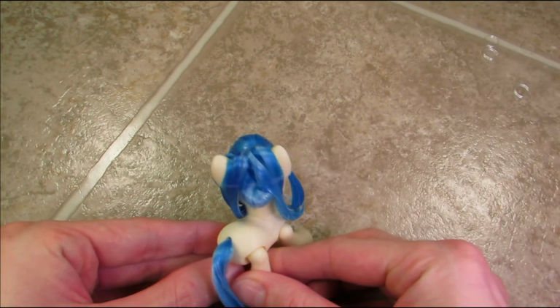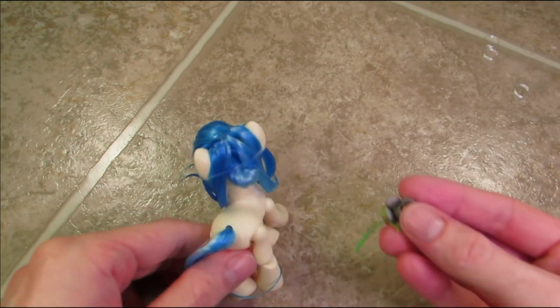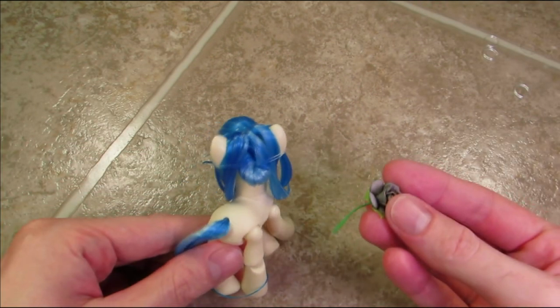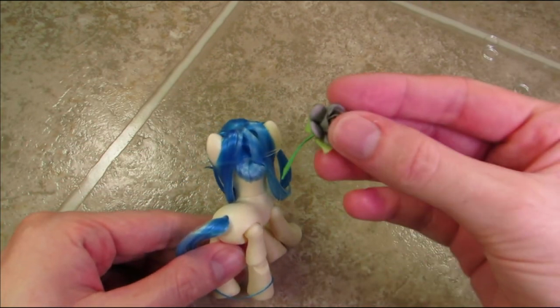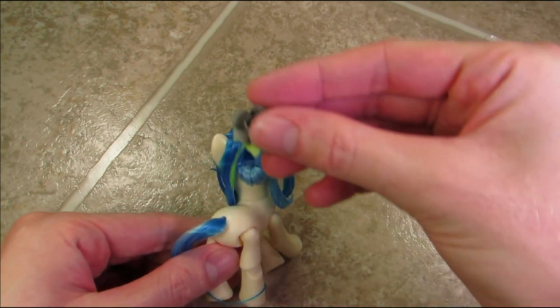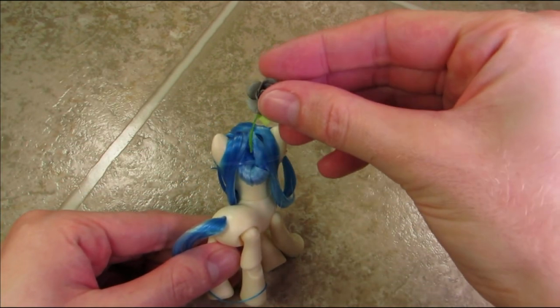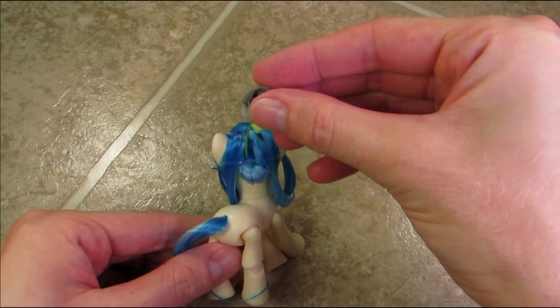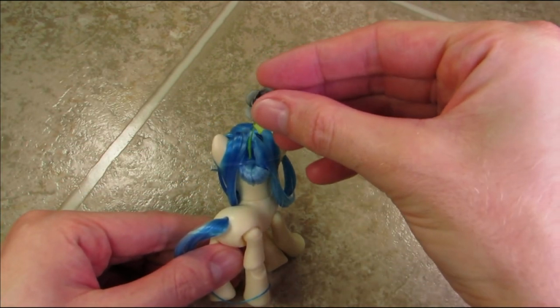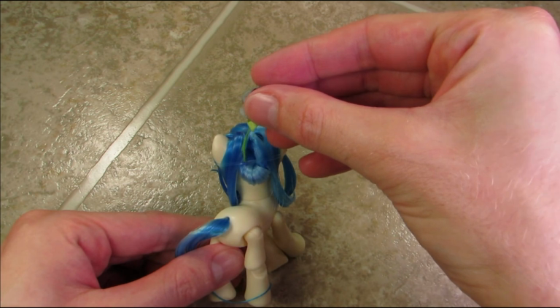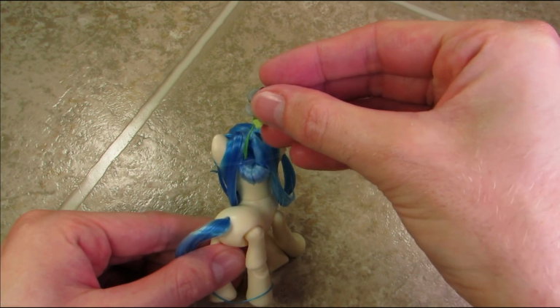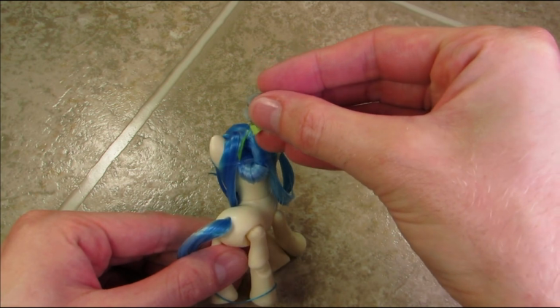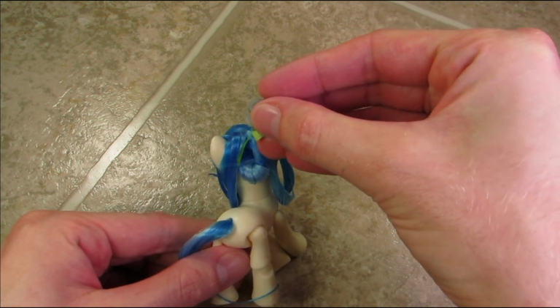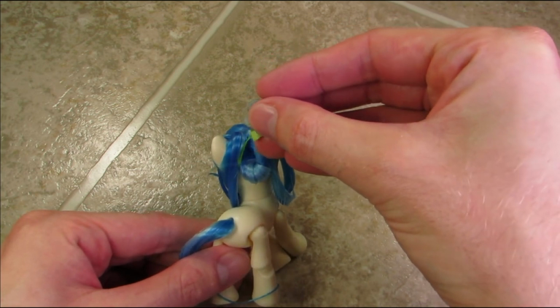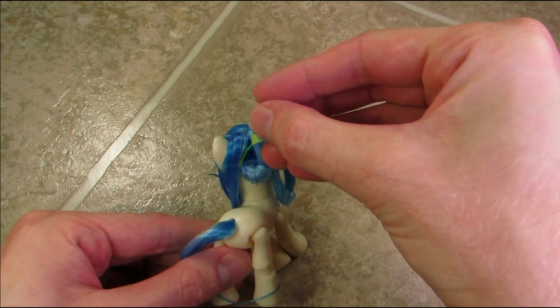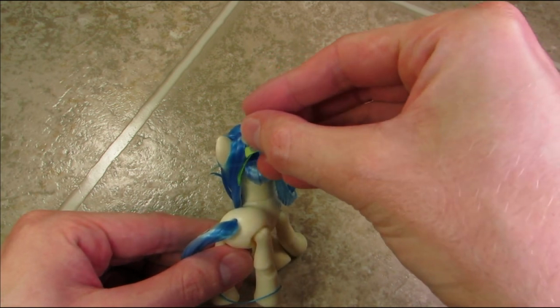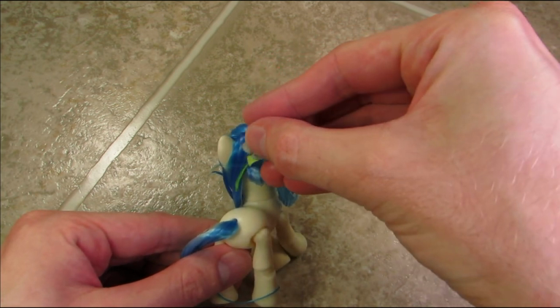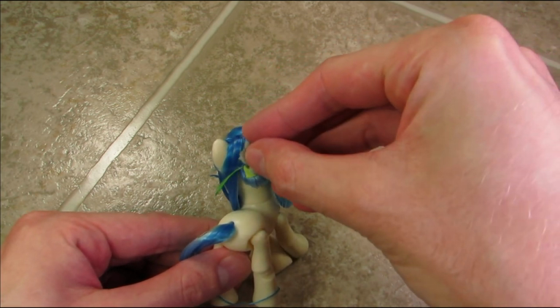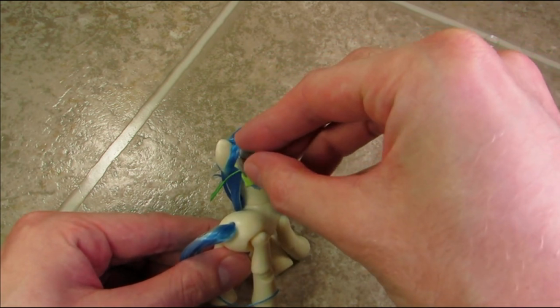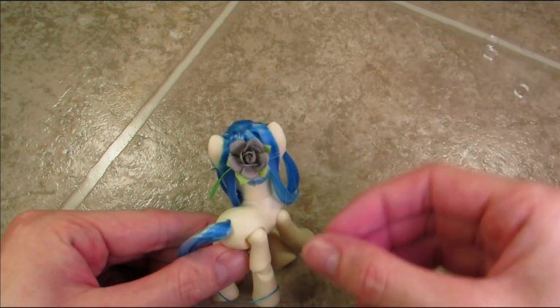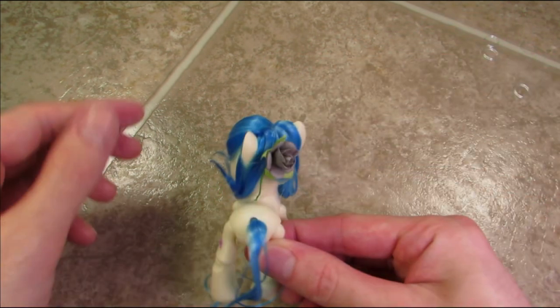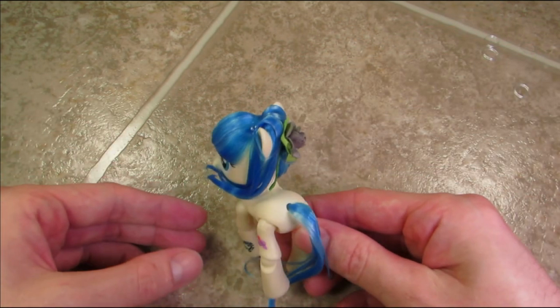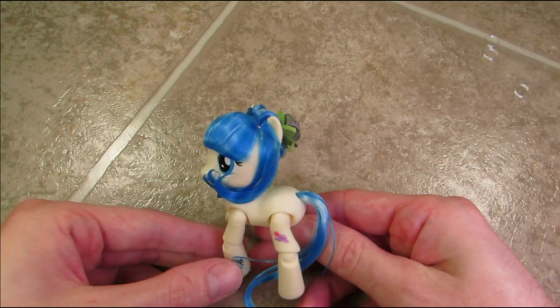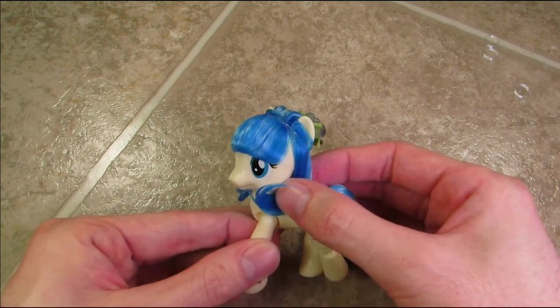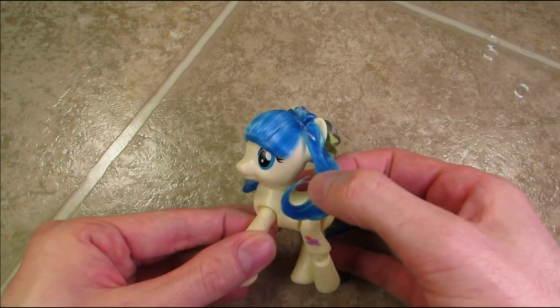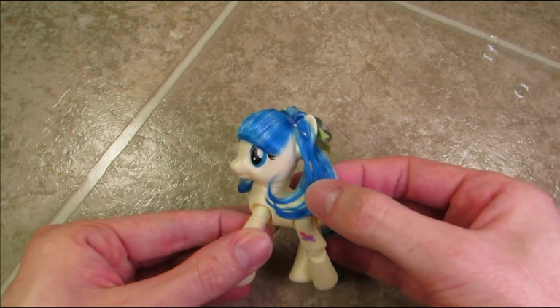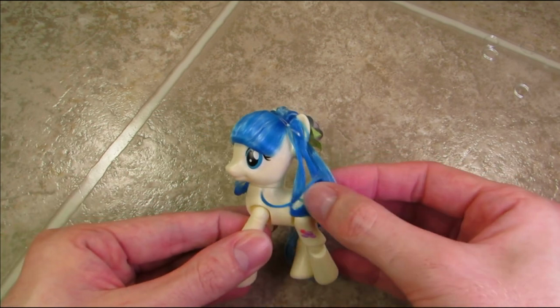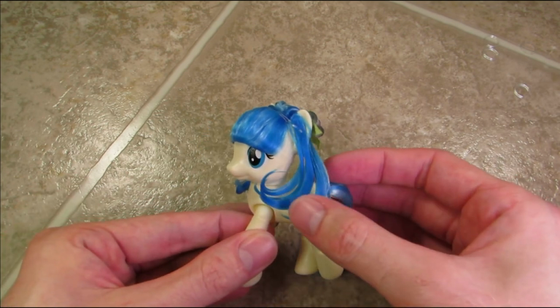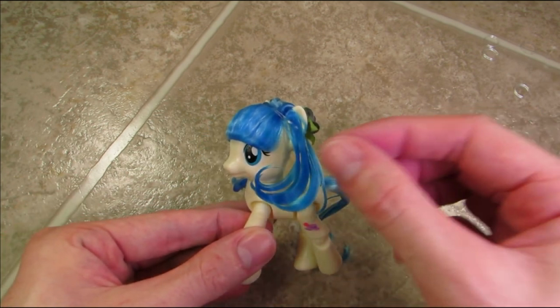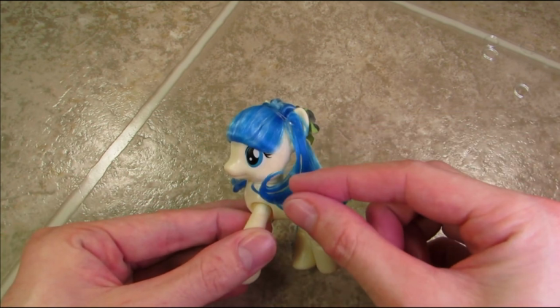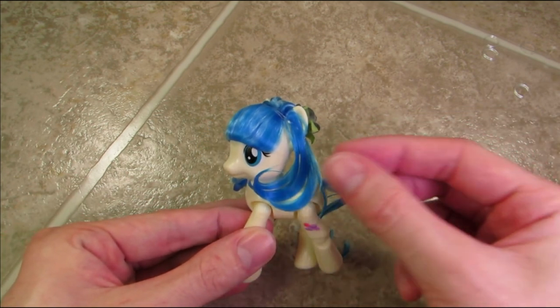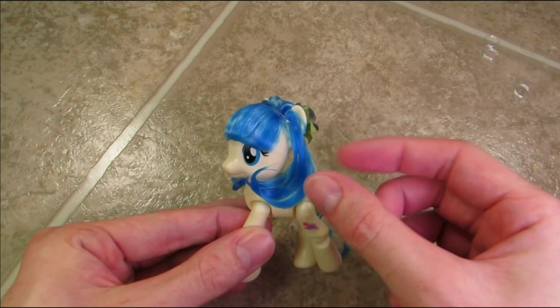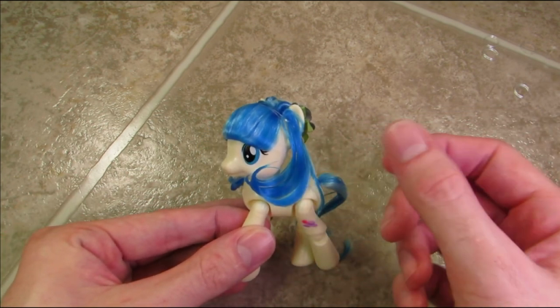For the finishing touch, I'm just gonna take the flower and slip the stem underneath one of the clear elastics on the back of Coco's head. It's really supposed to be an orange flower, but I just made do with what I had!